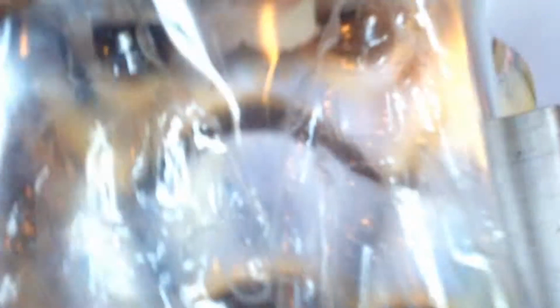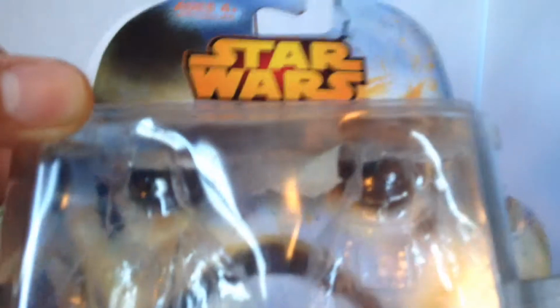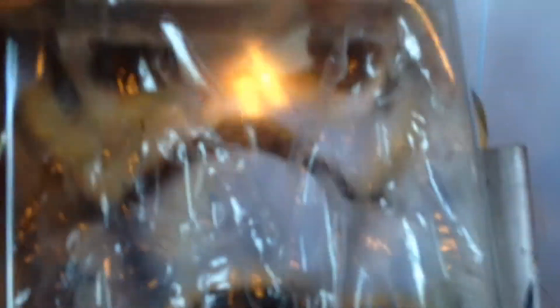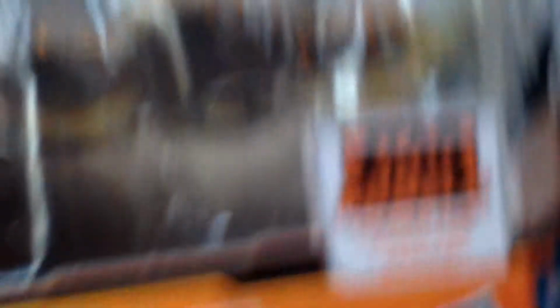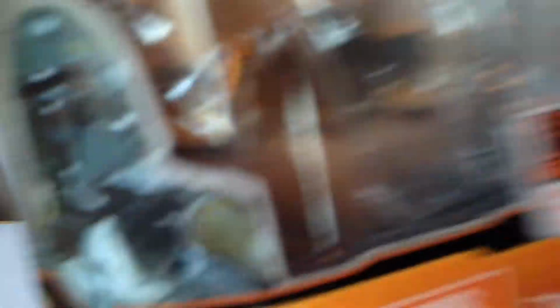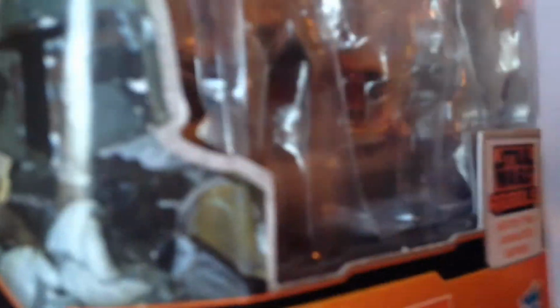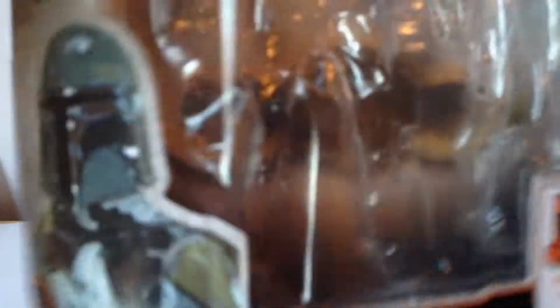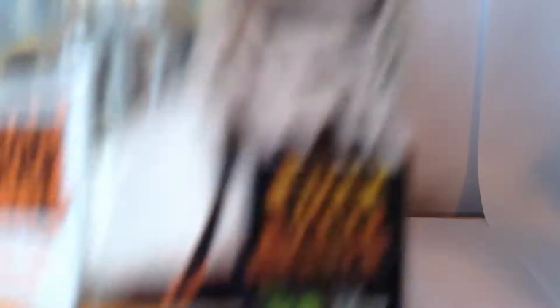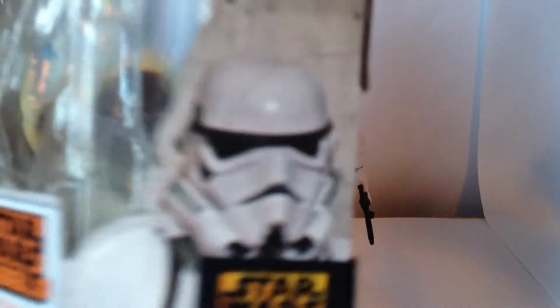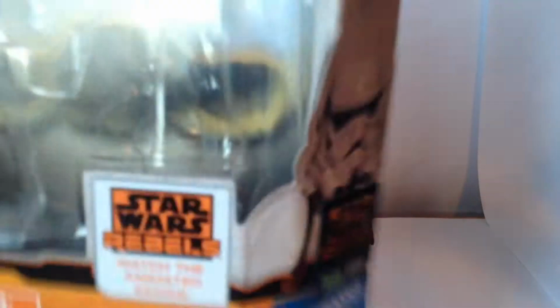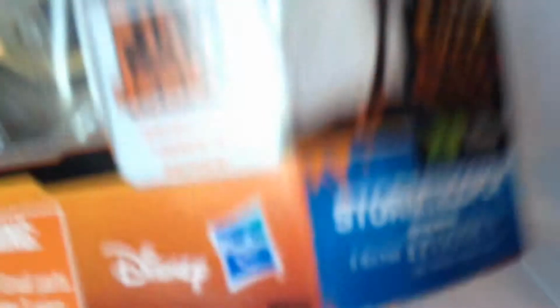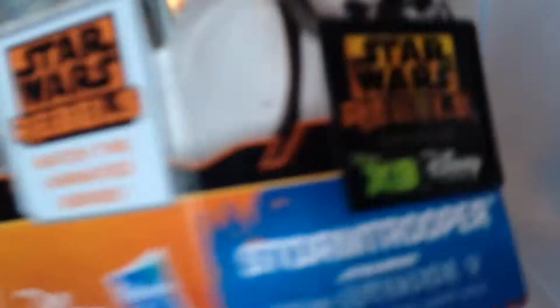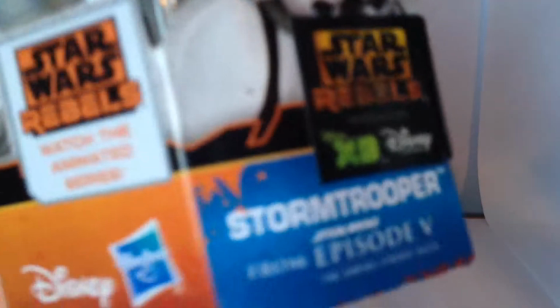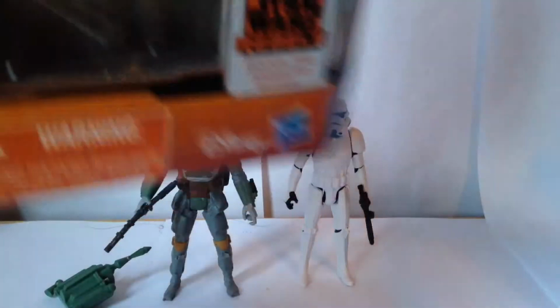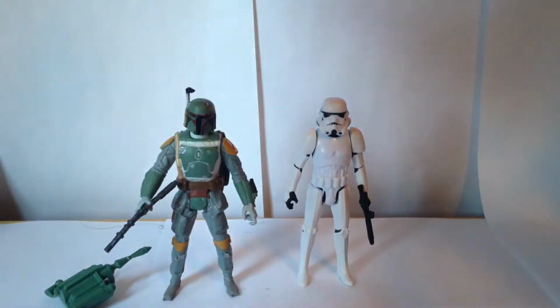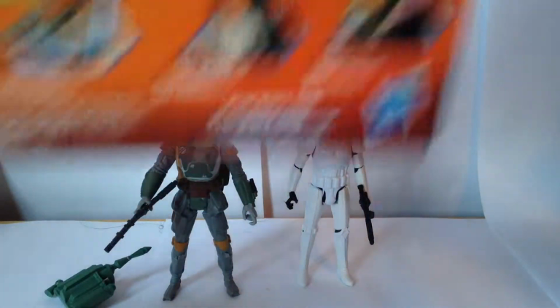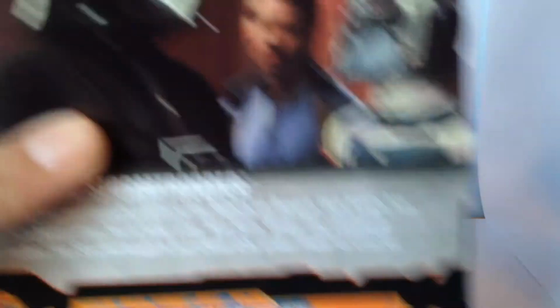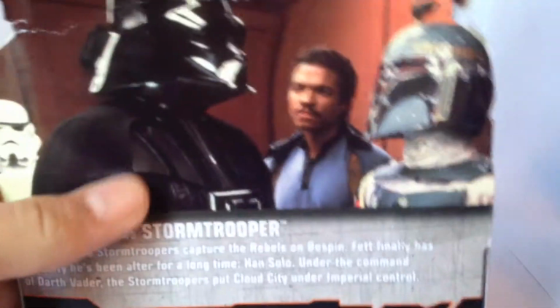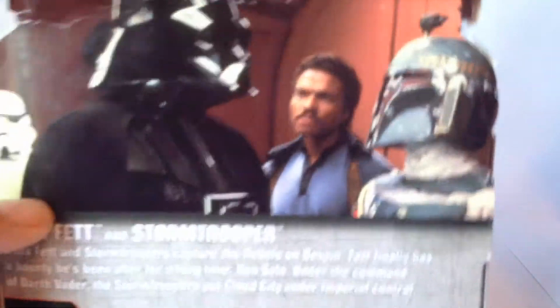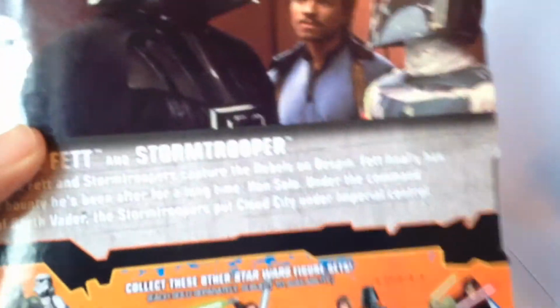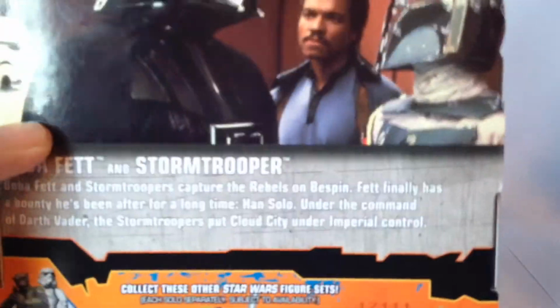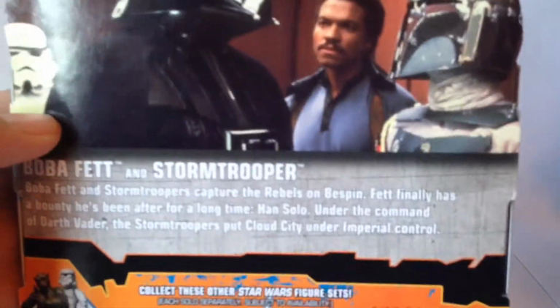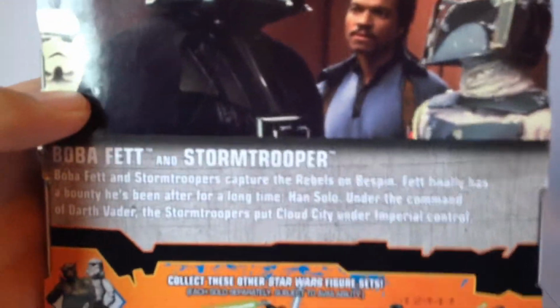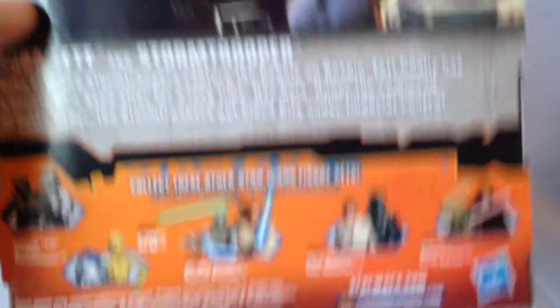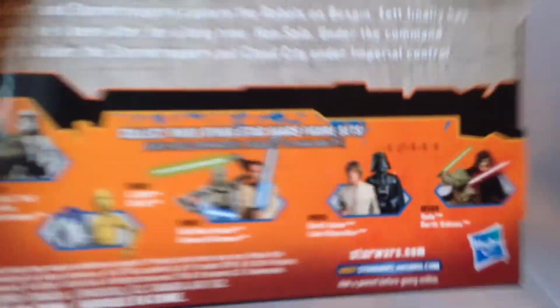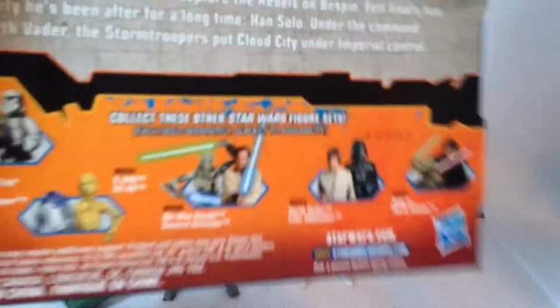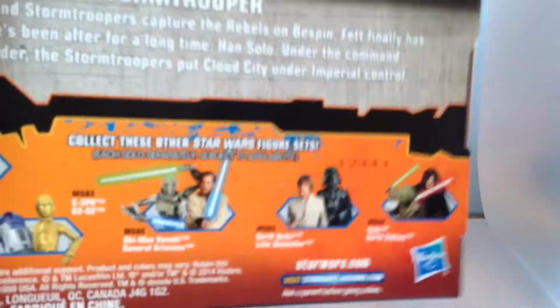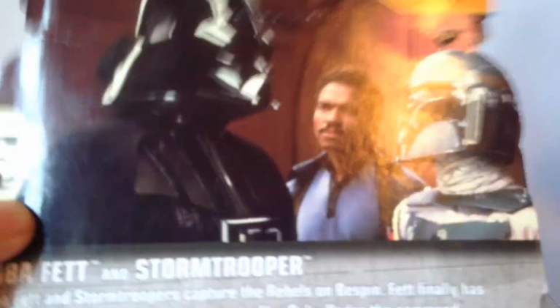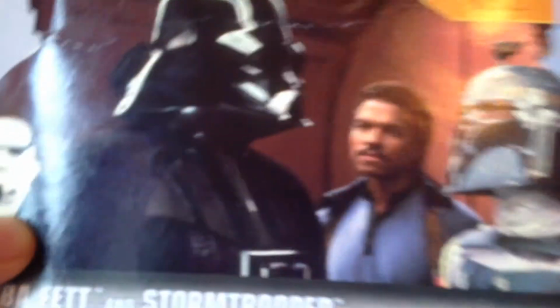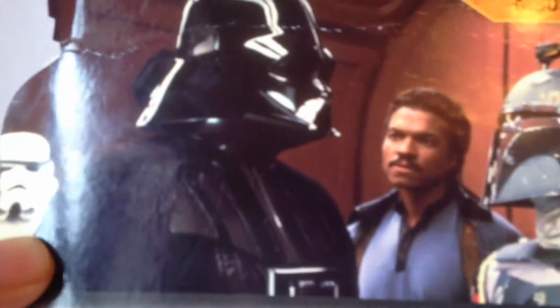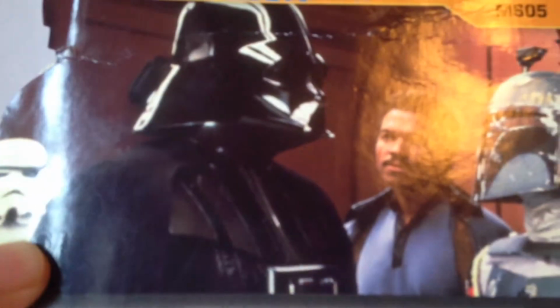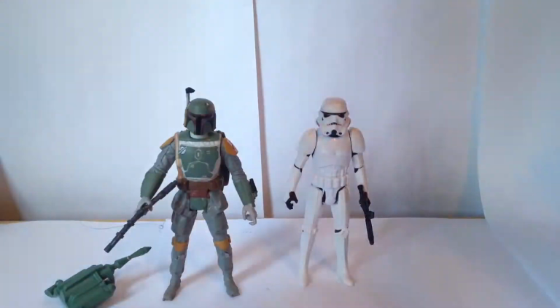I'll give you a look at the box. Side view — Boba Fett and the Stormtrooper. Watch Star Wars Rebels, it's actually a pretty good show. And here's the back of the box in case you wanna read it, and then all the other figures you can collect, and a screenshot of episode 5.